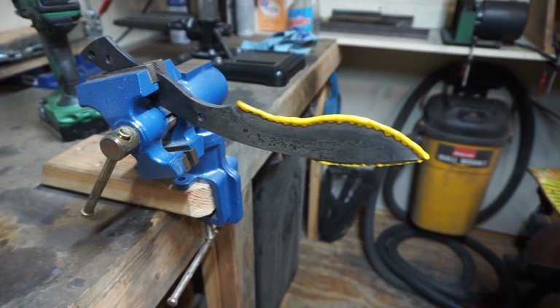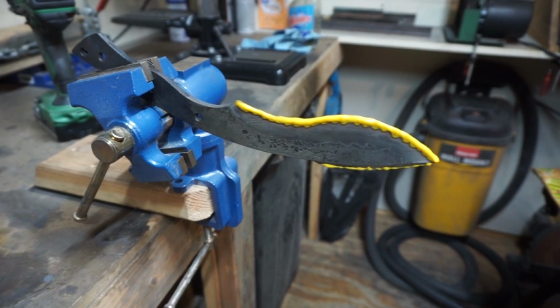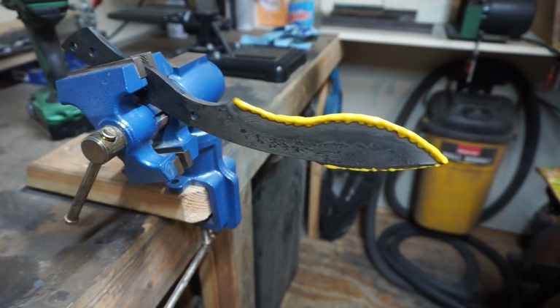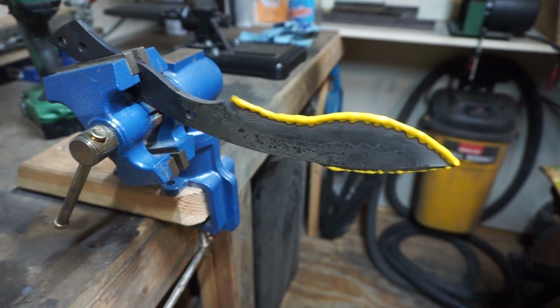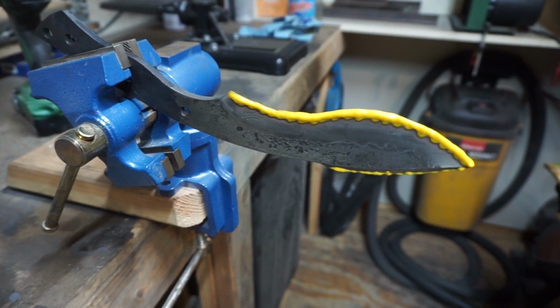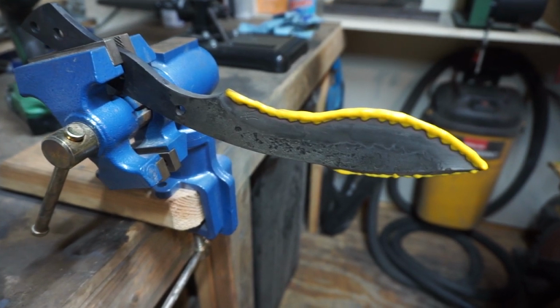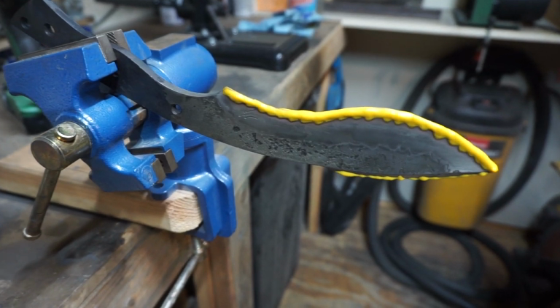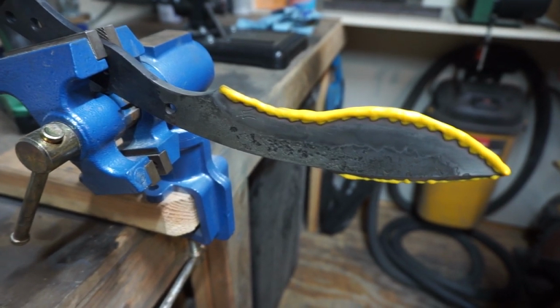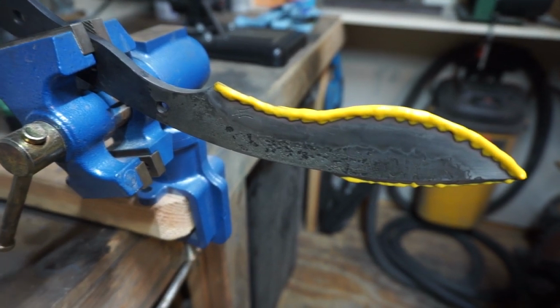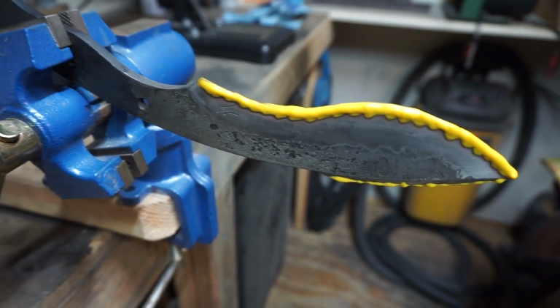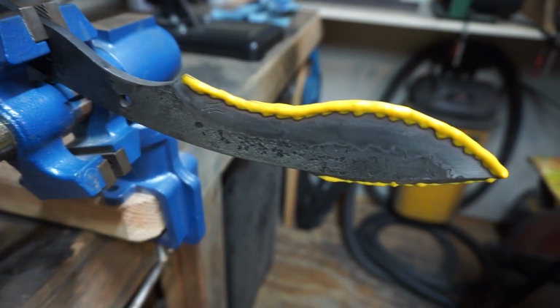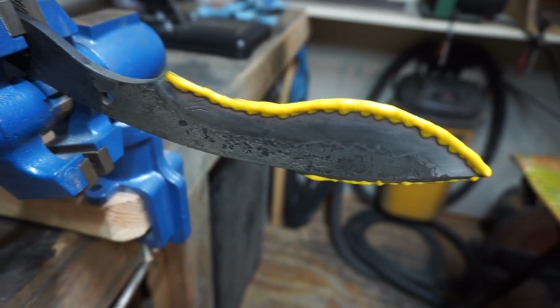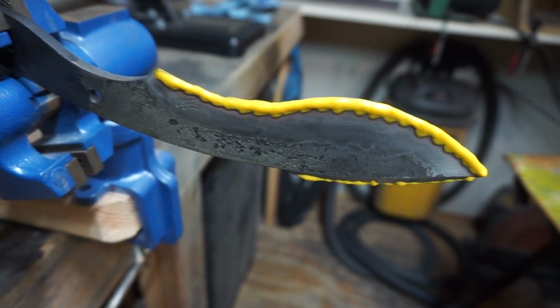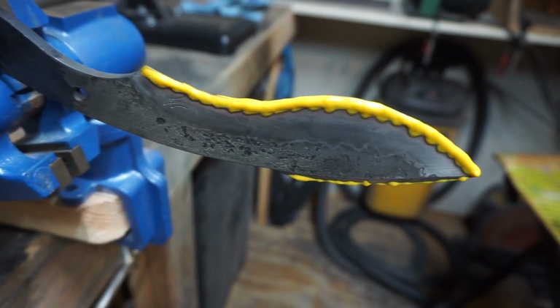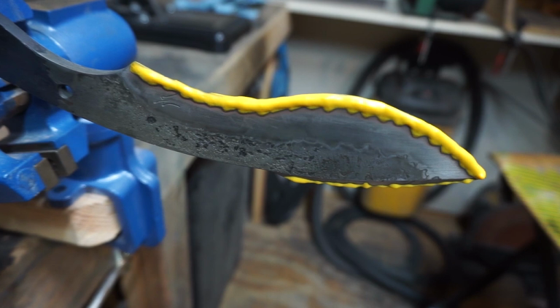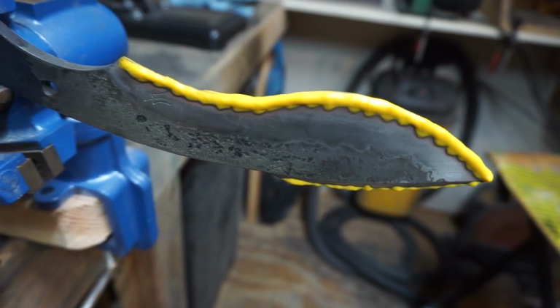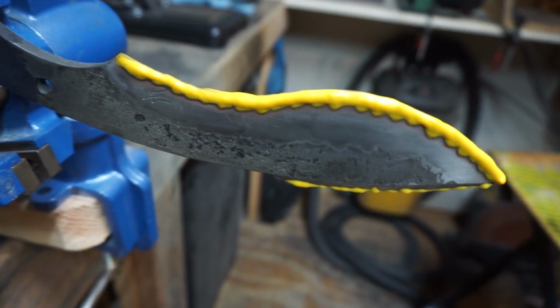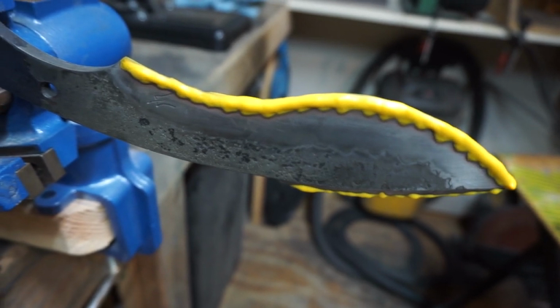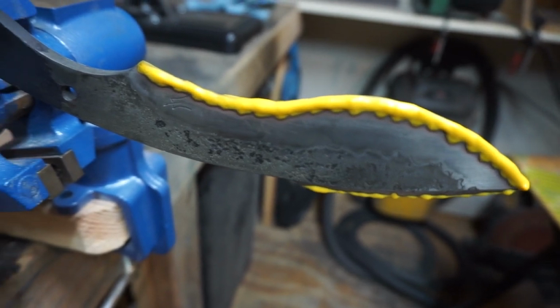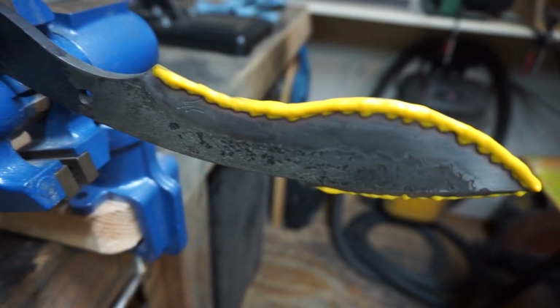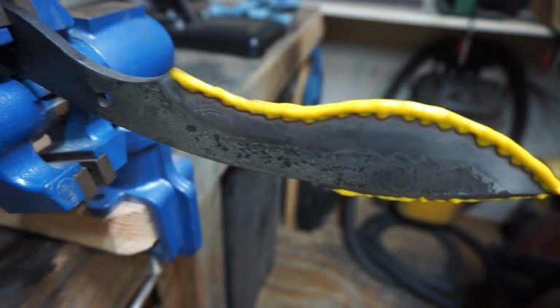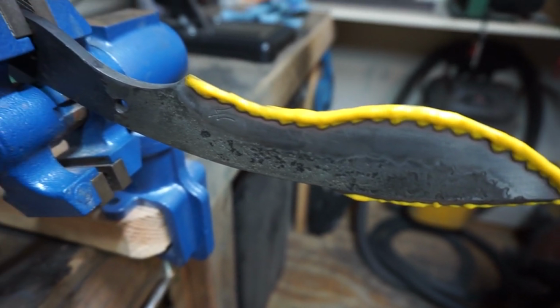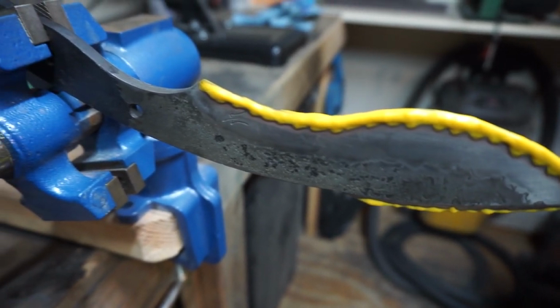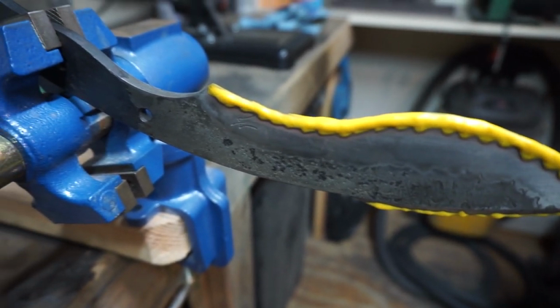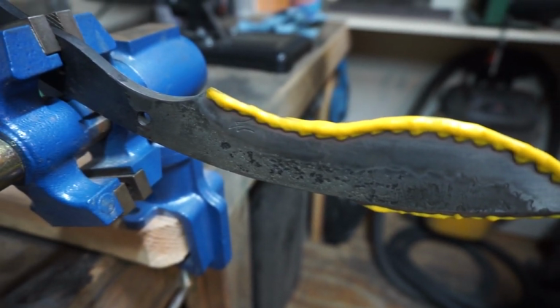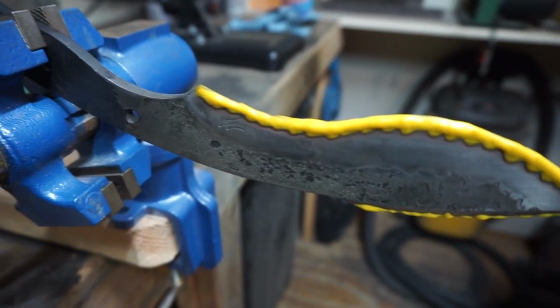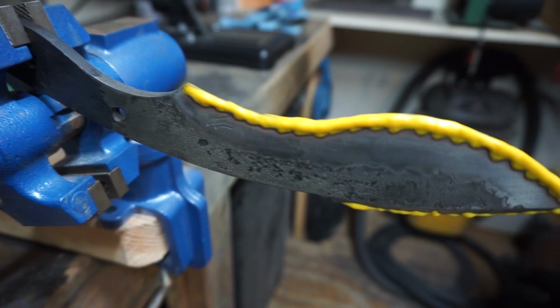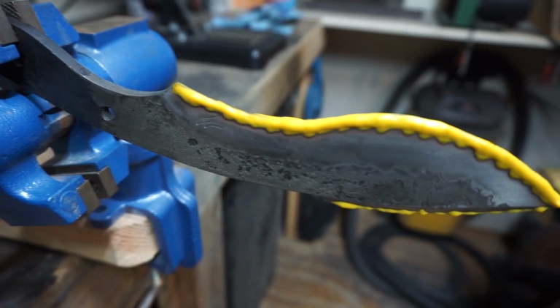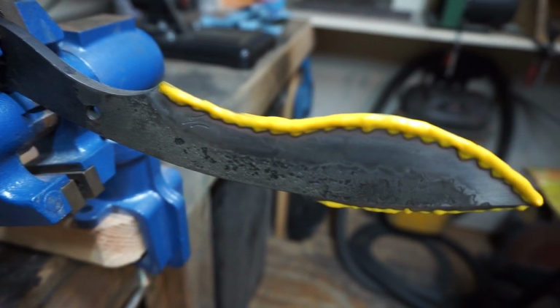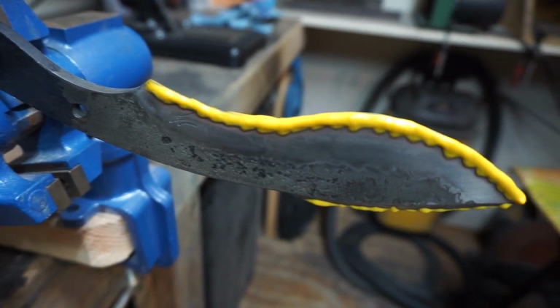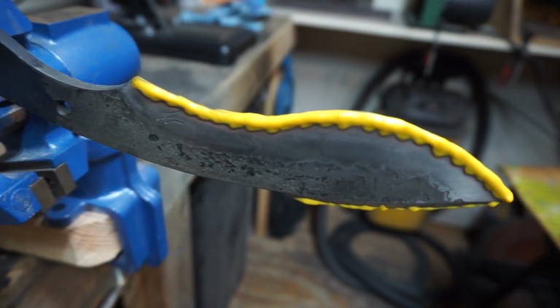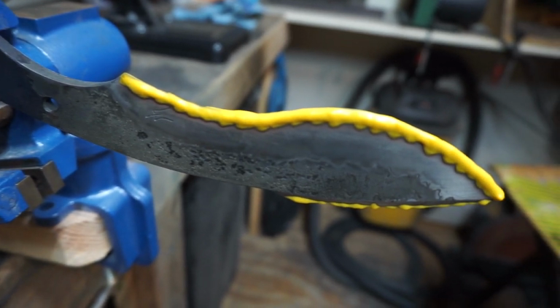Once I got that first etch done I liked the finish — it really patinaed the knife nicely. So I went ahead and ran mustard all the way down the edge to give it the effect you're about to see in the outro.